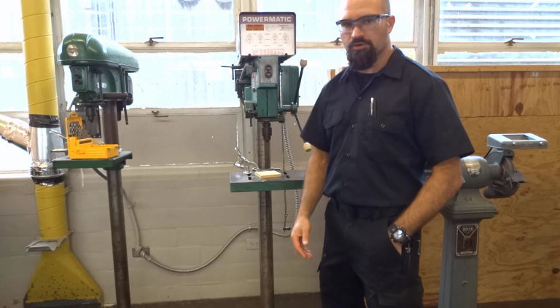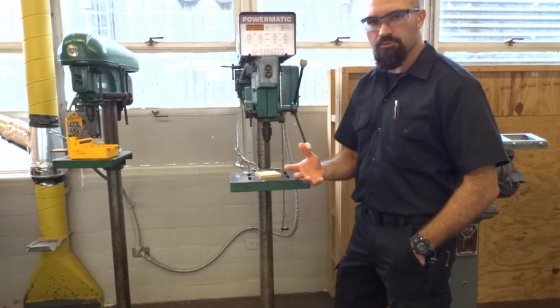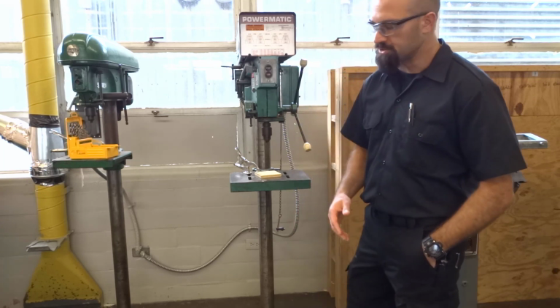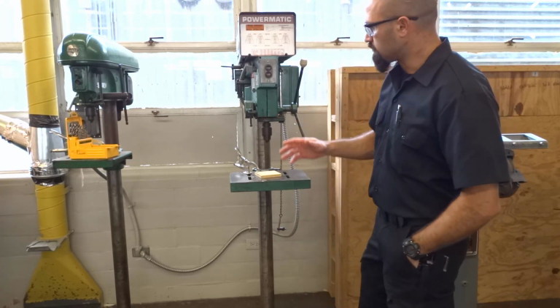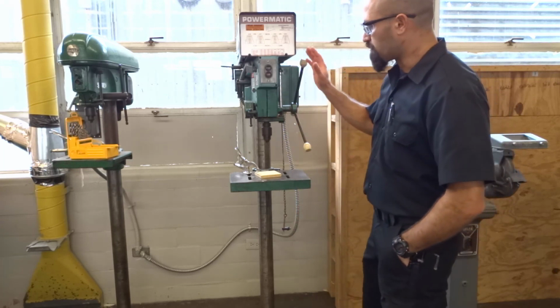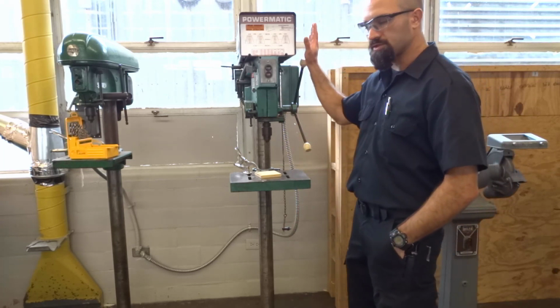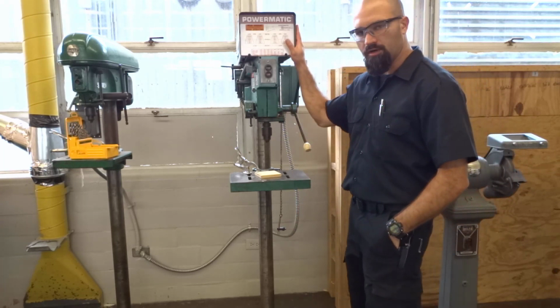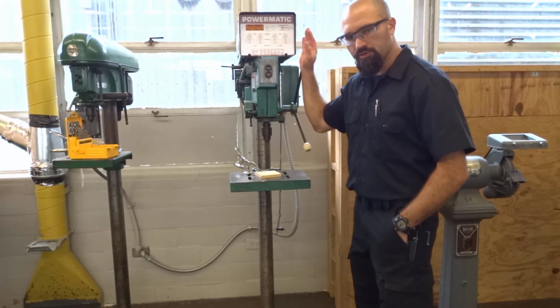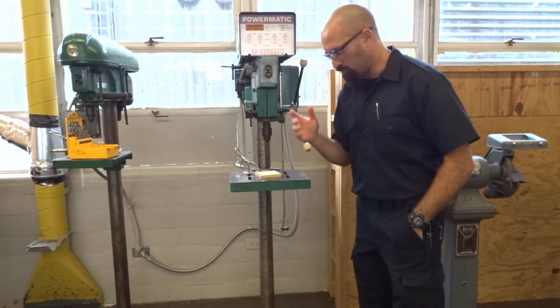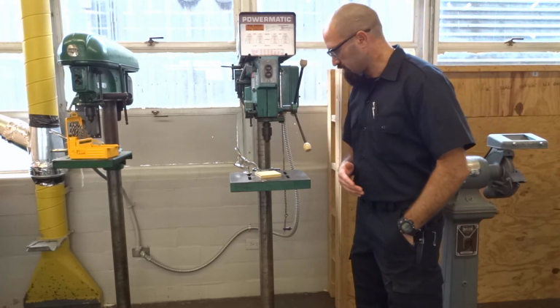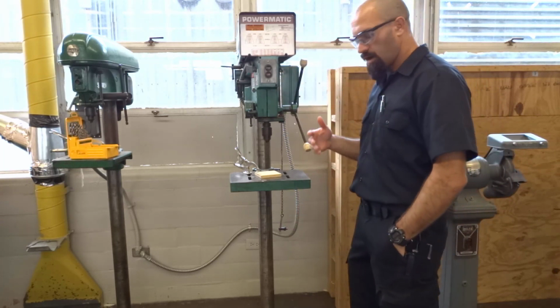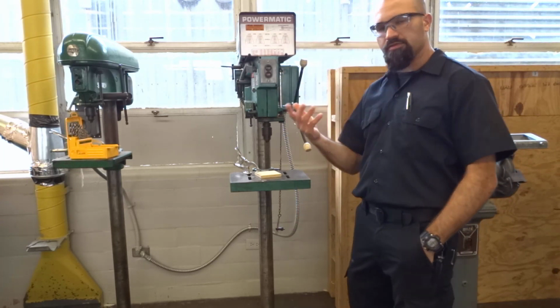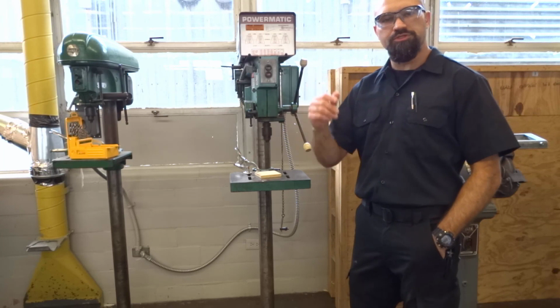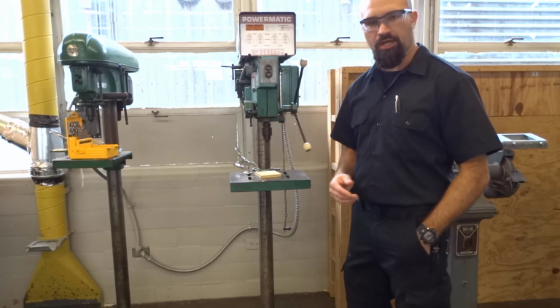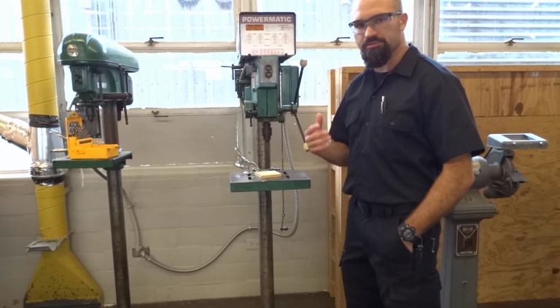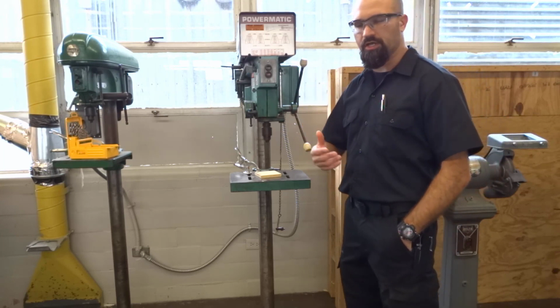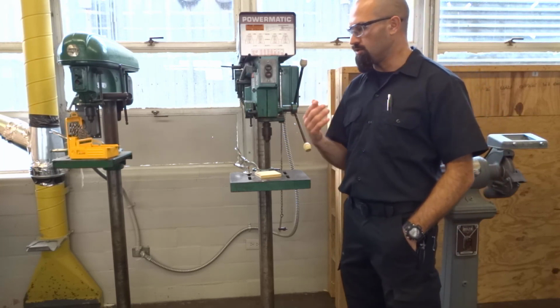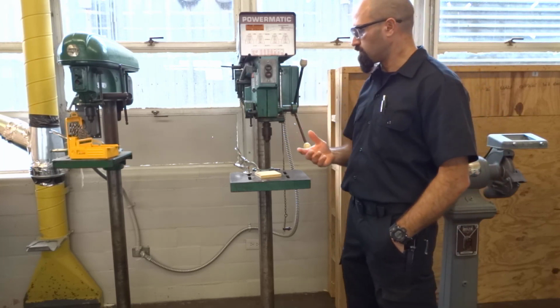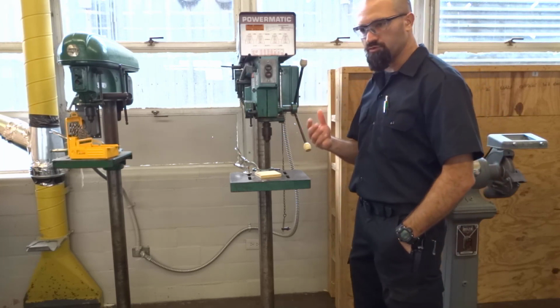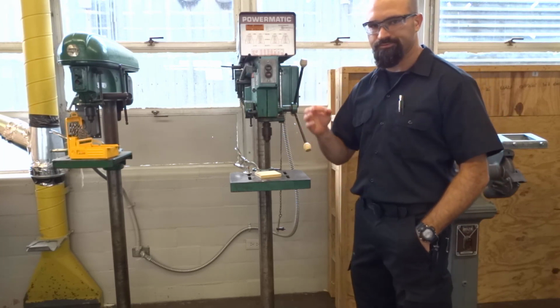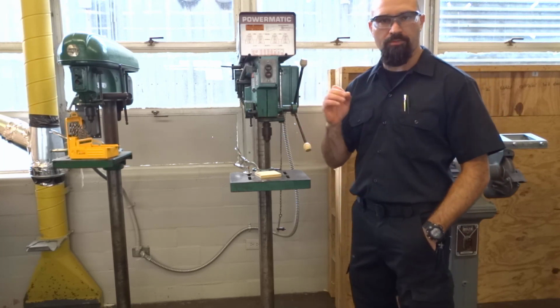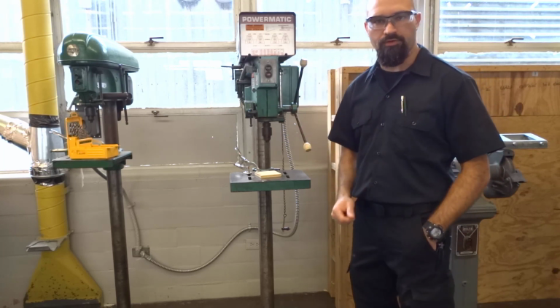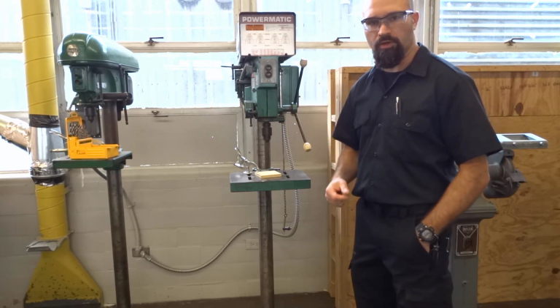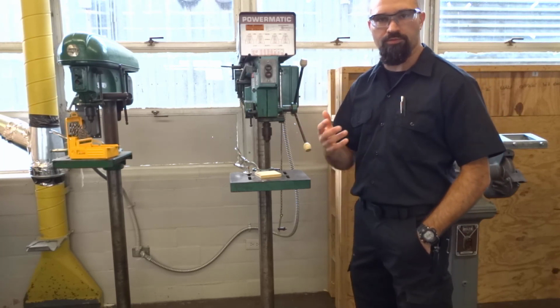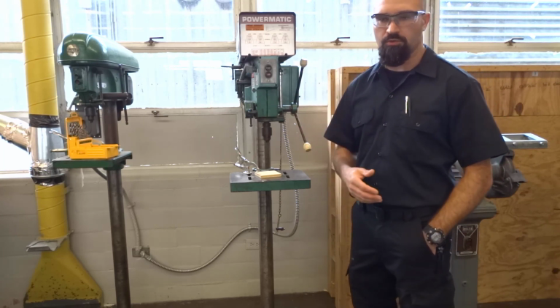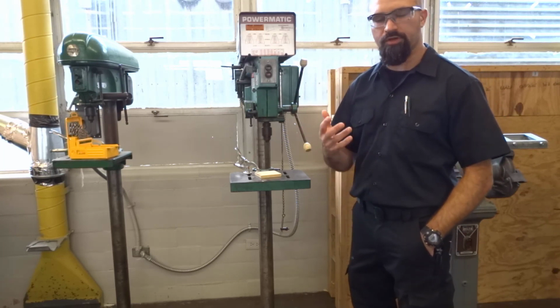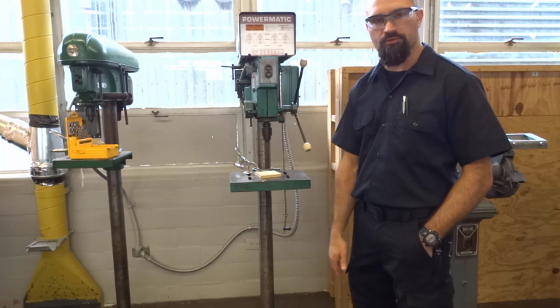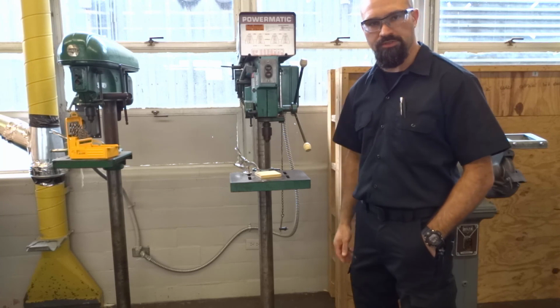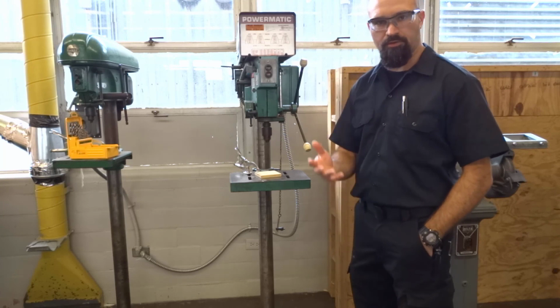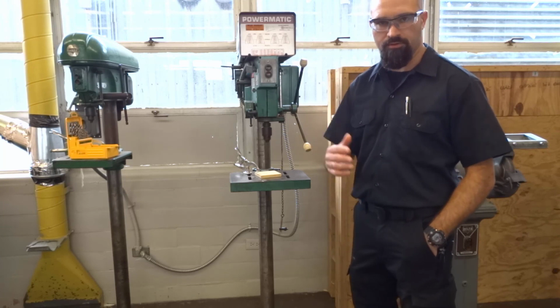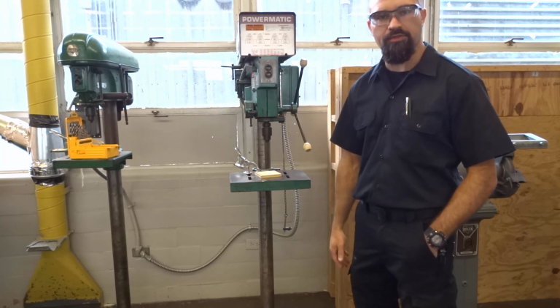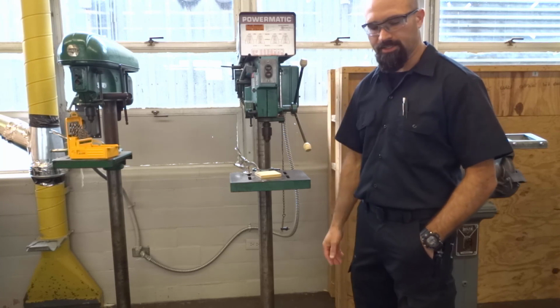First we're going to just take a look at the parts of the drill press. This machine is one that you use to drill a perfect hole into a piece of wood or even into a piece of metal or anything like that.